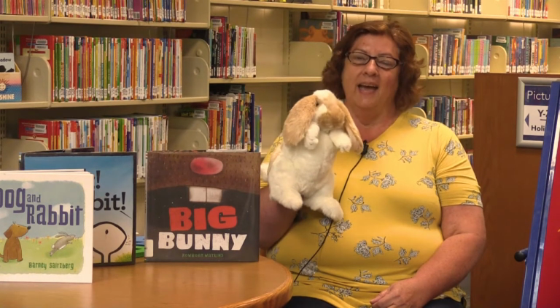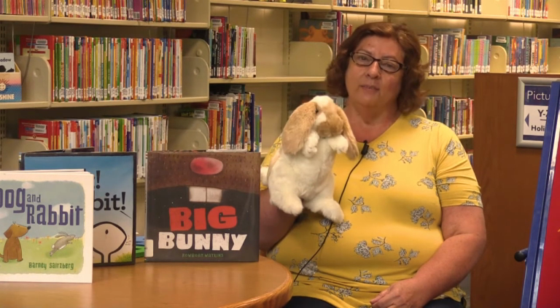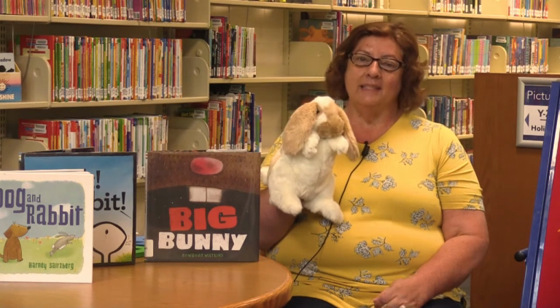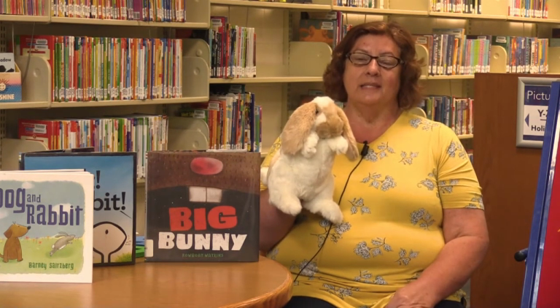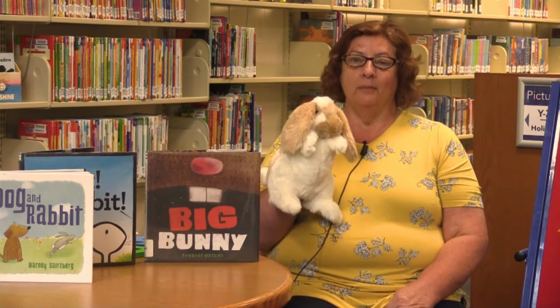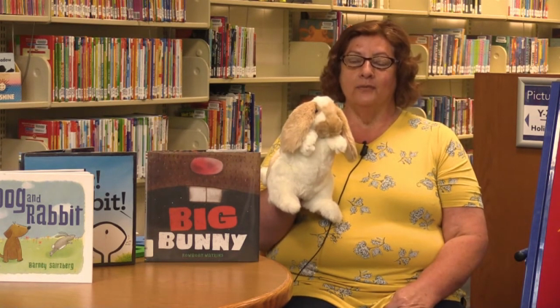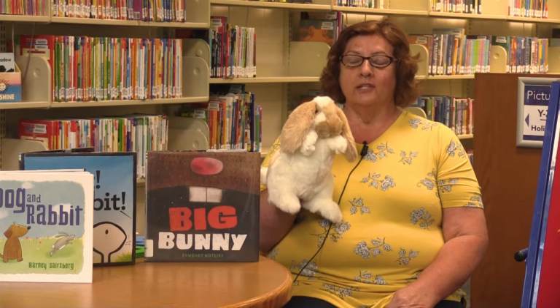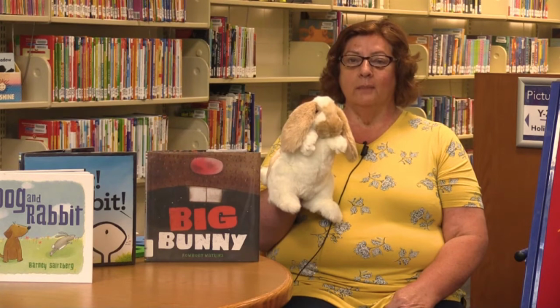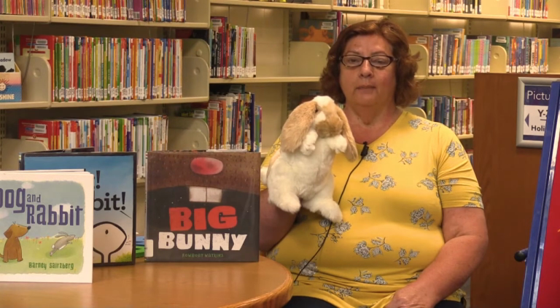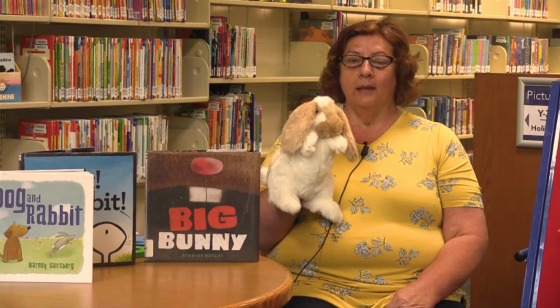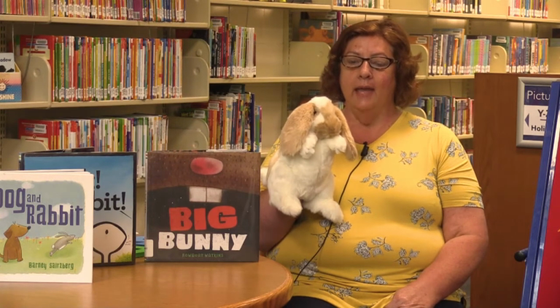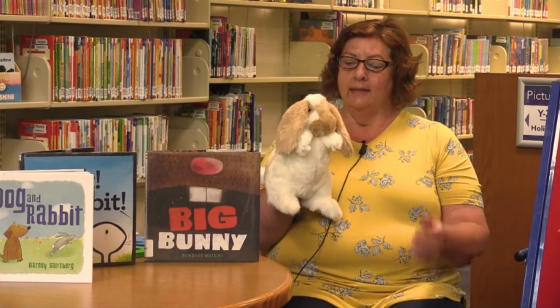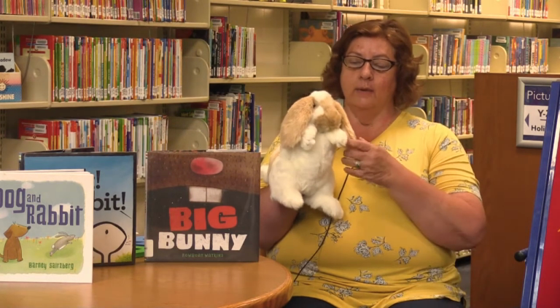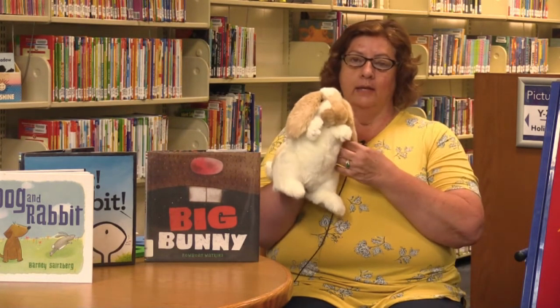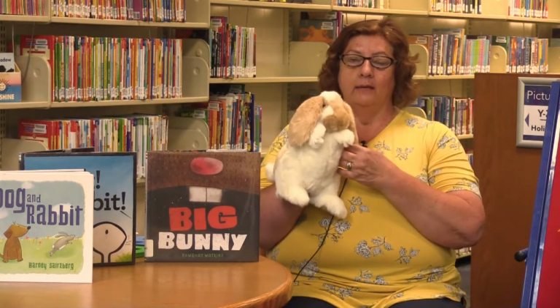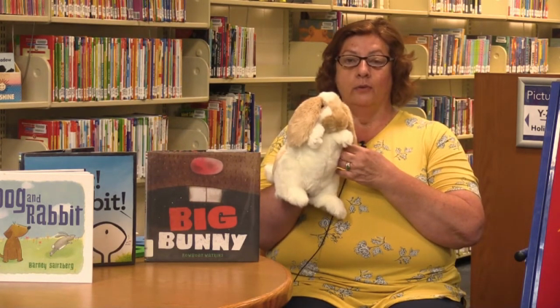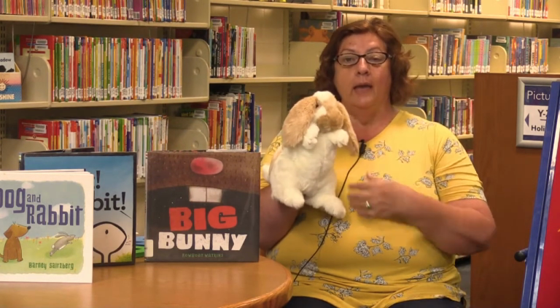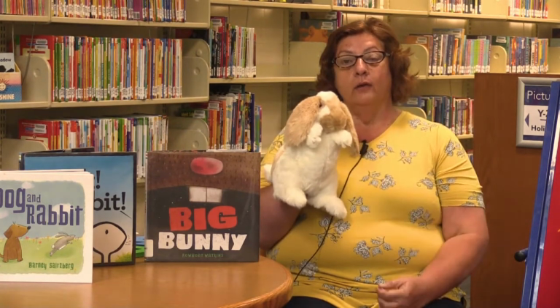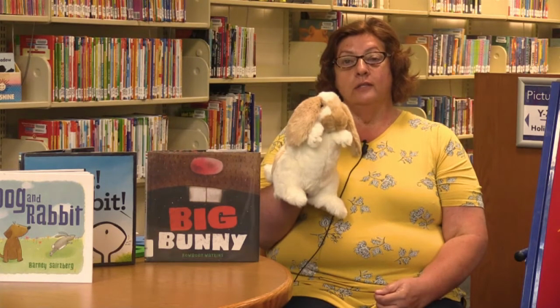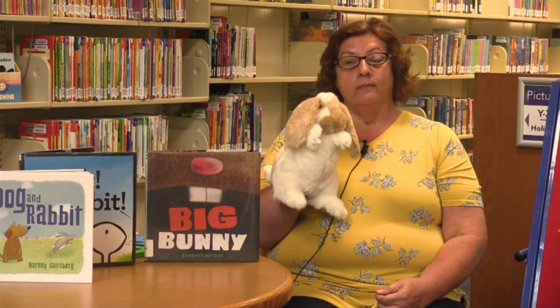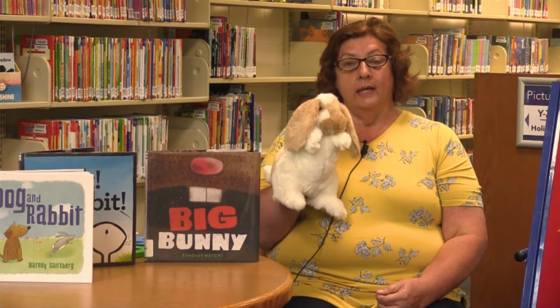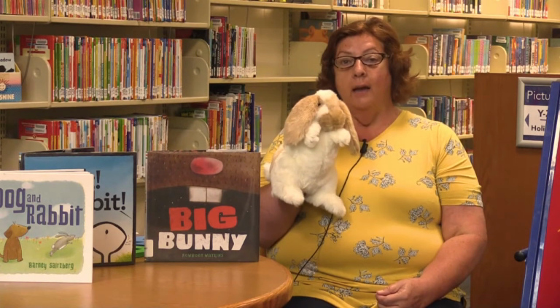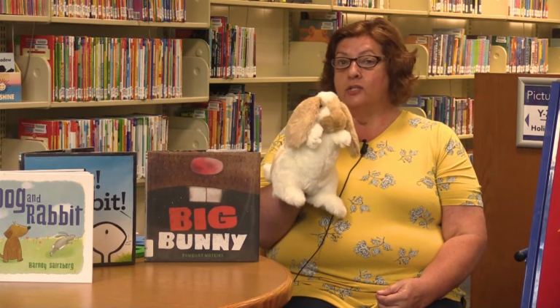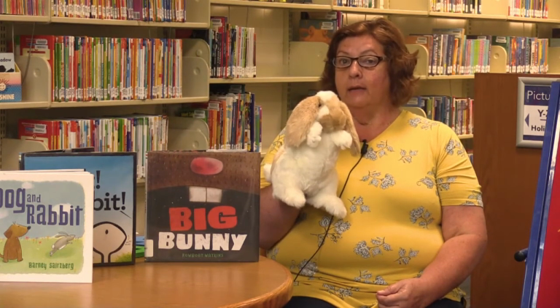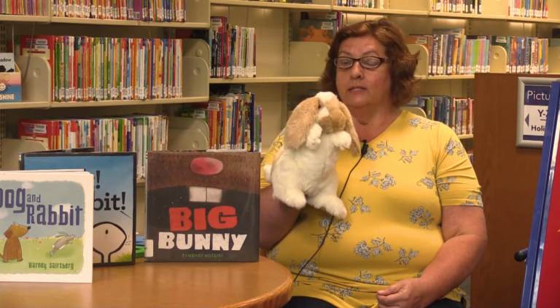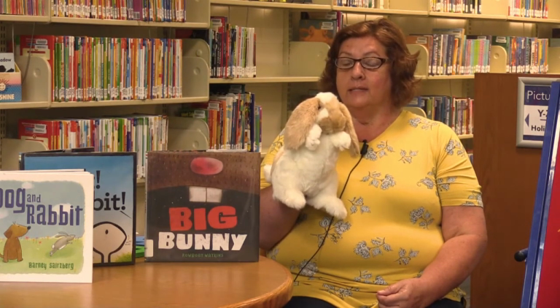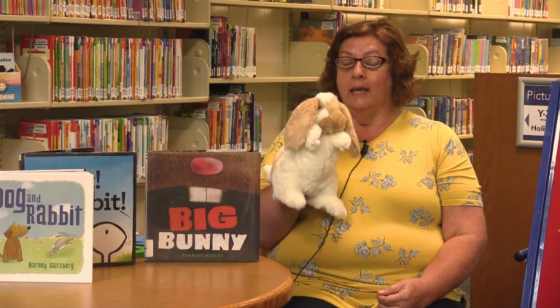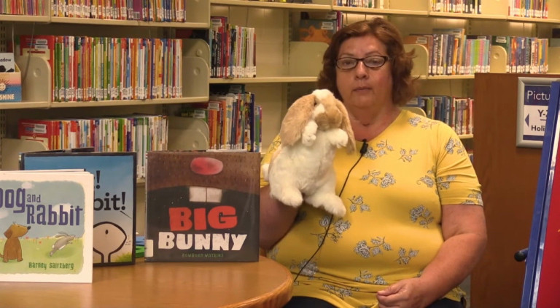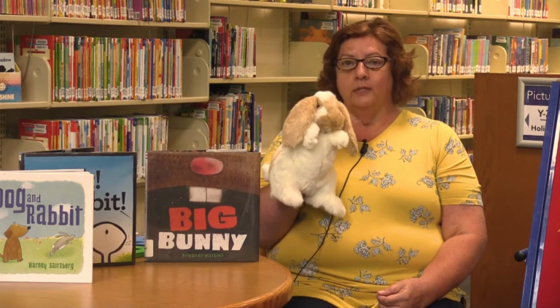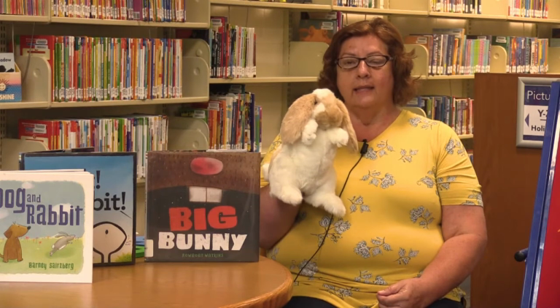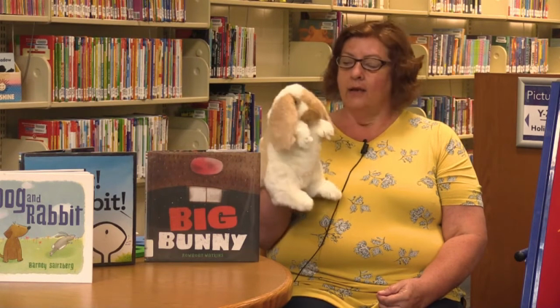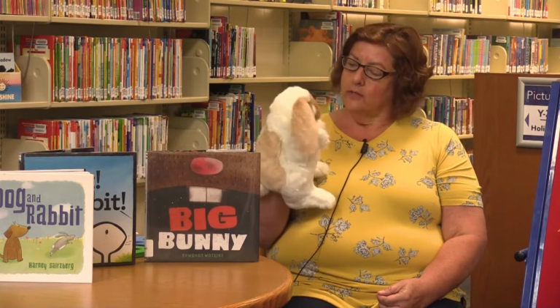Hi everybody, this is Mrs. Kim from the Owensville branch of the Claremont County Public Library, and this is my friend Bunny Foo Foo, and we are going to do some fun, imaginary bunny stories today. But before we do that, let's sing our hello song.